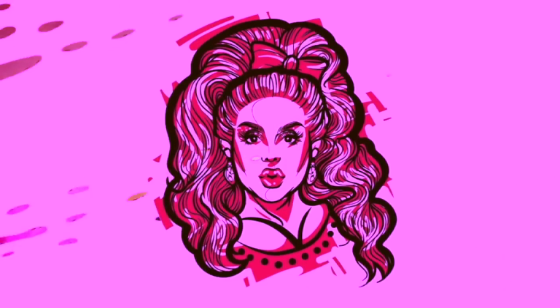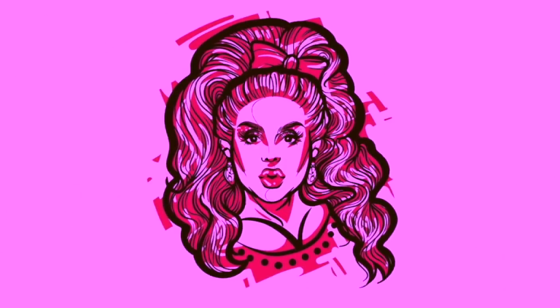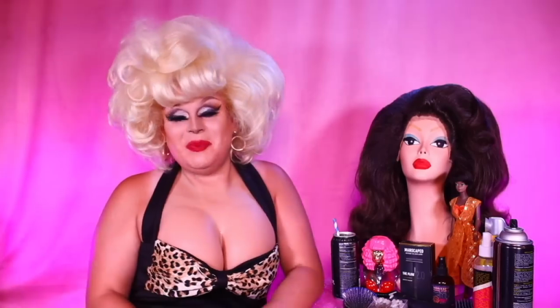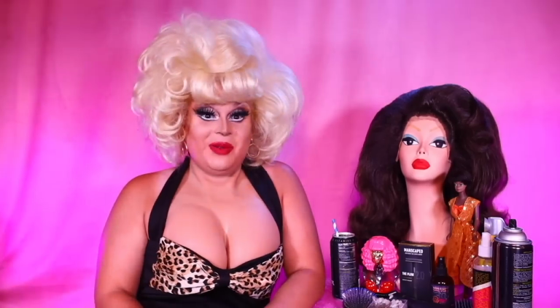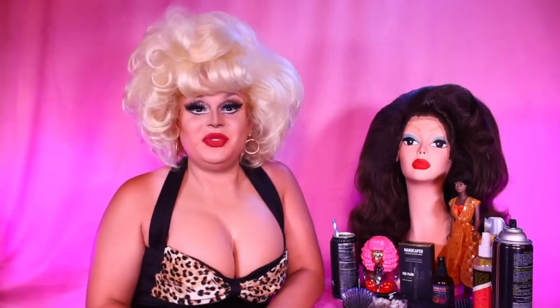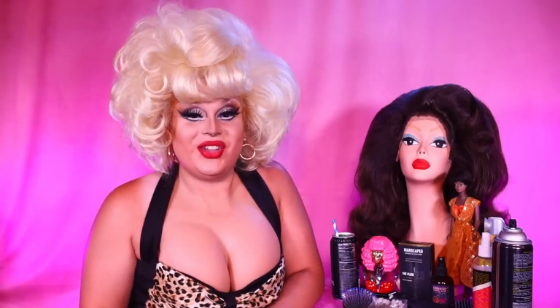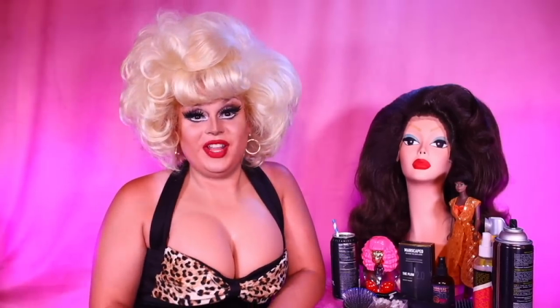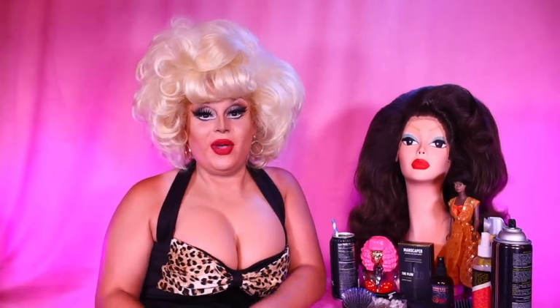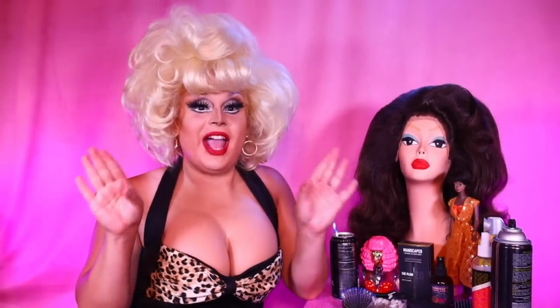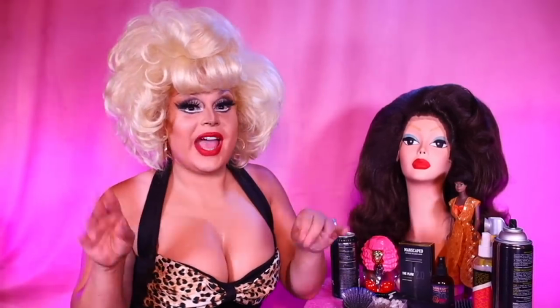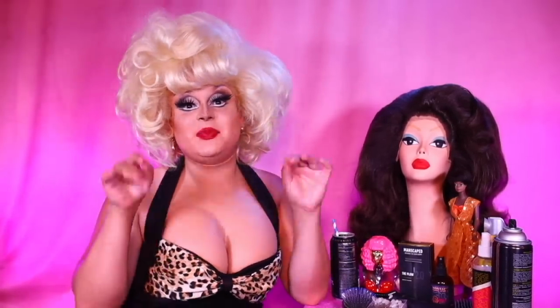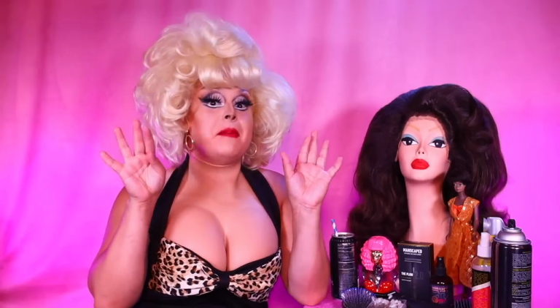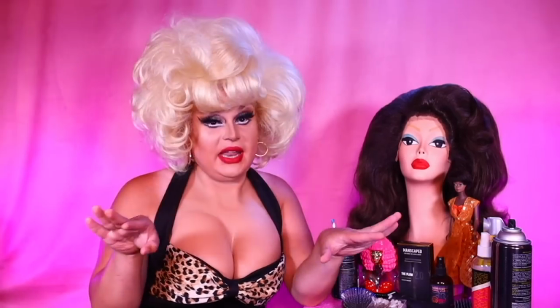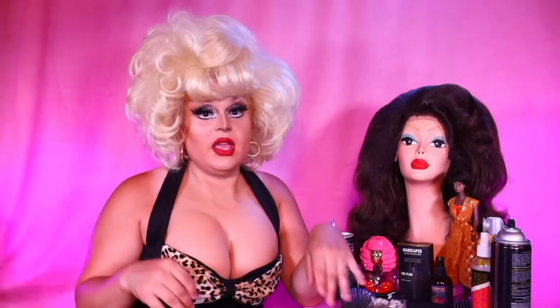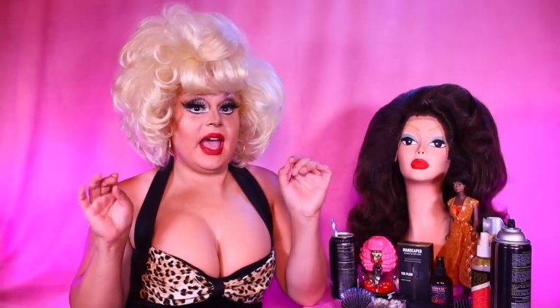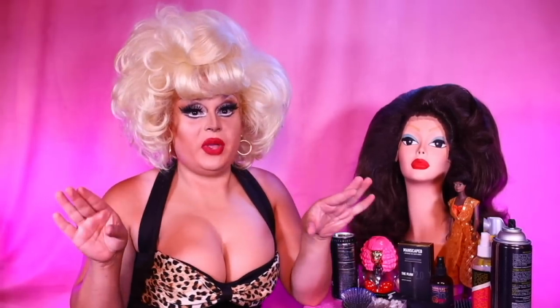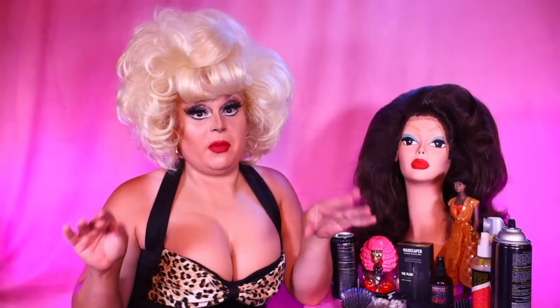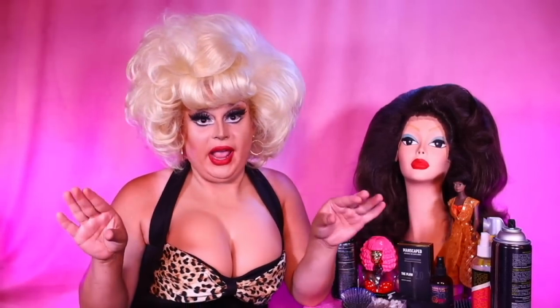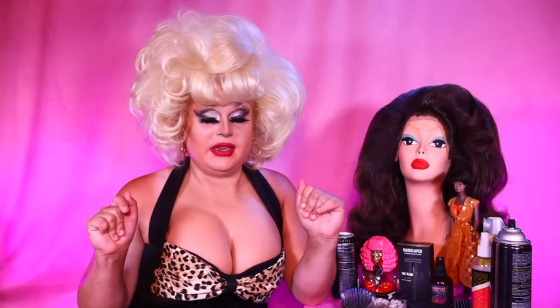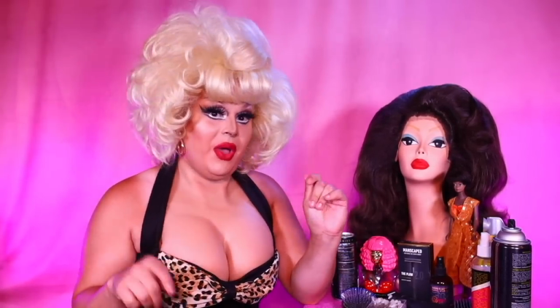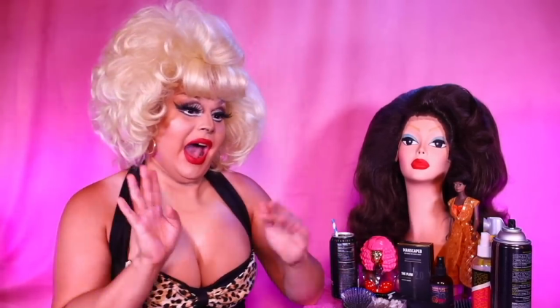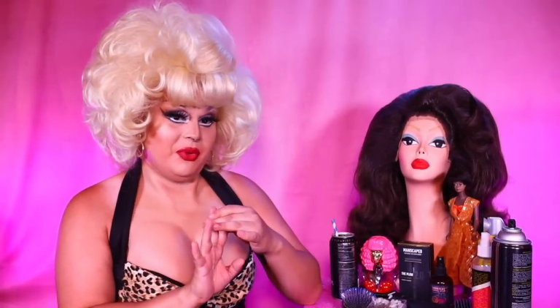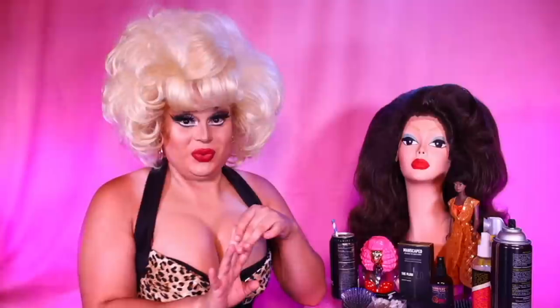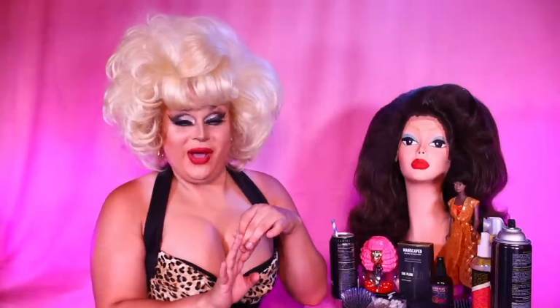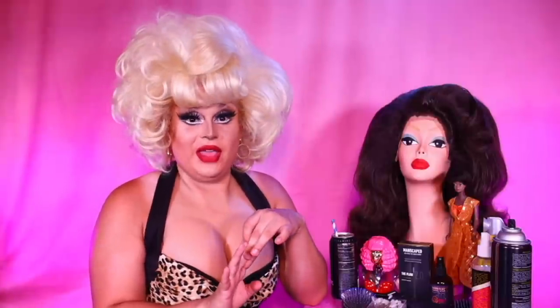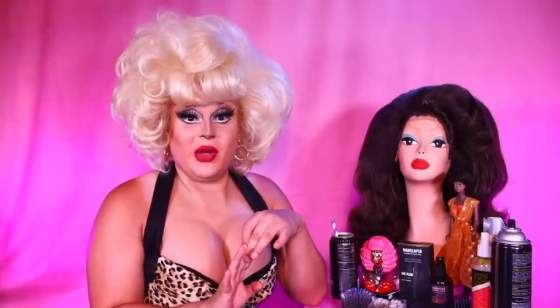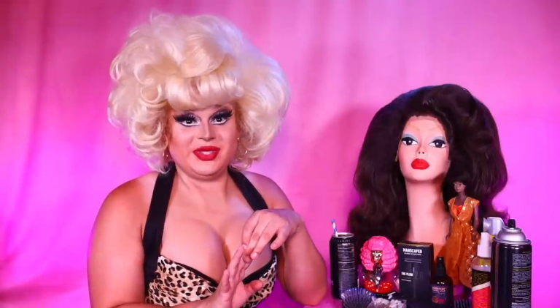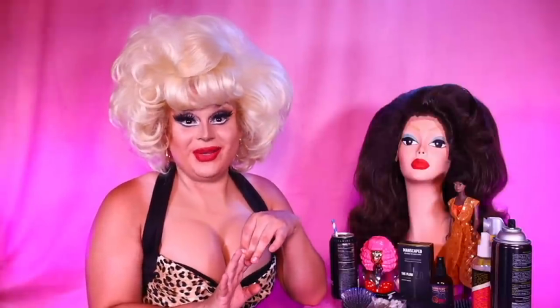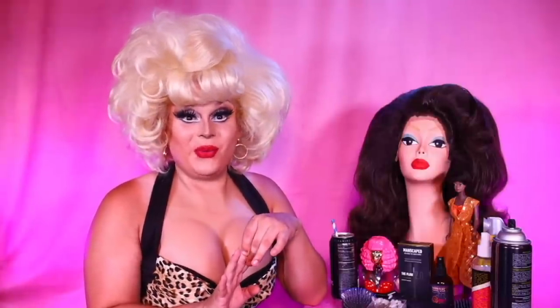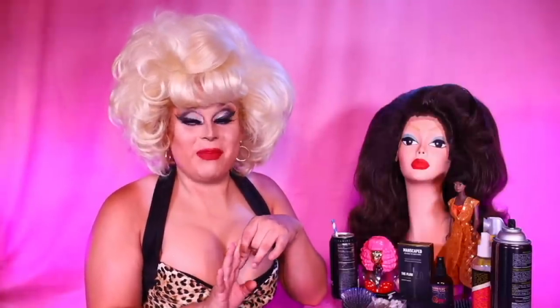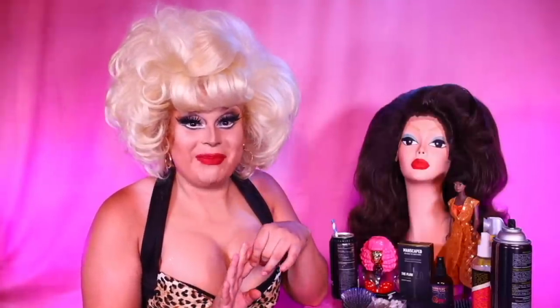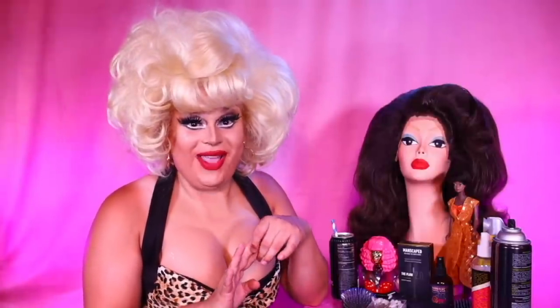Hi everyone, Jades Mansfield here bringing you yet another video. Oh my god, it has been a minute since I've done a wig from a brand. Now I am going to try out another Tokyo Styles wig from Bellamy Hair.